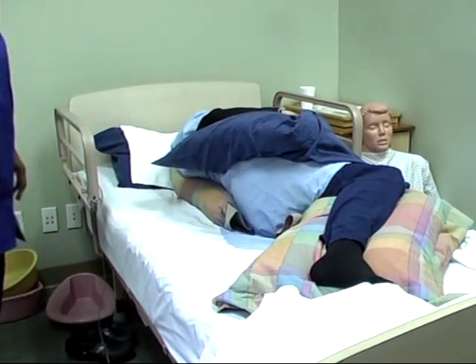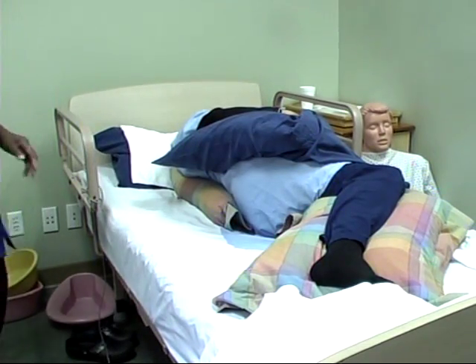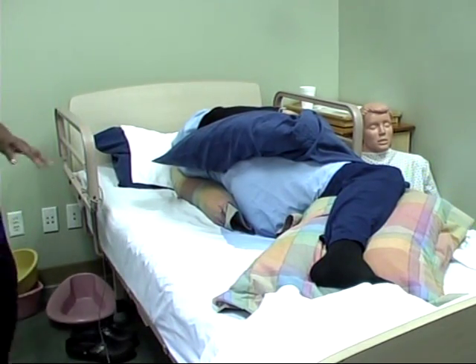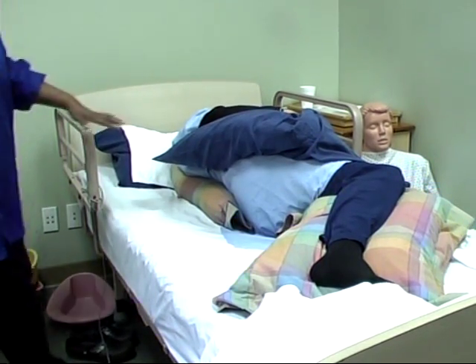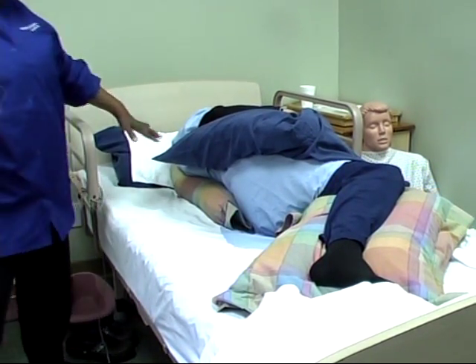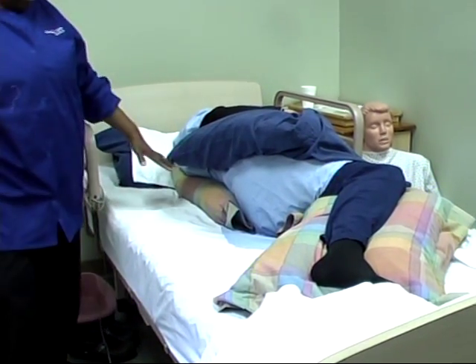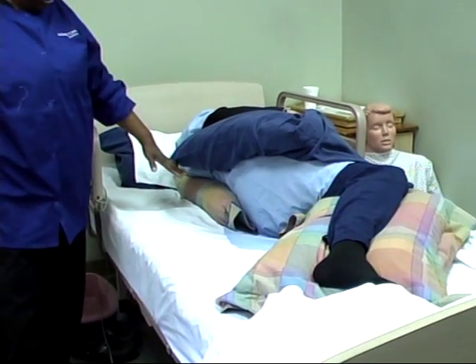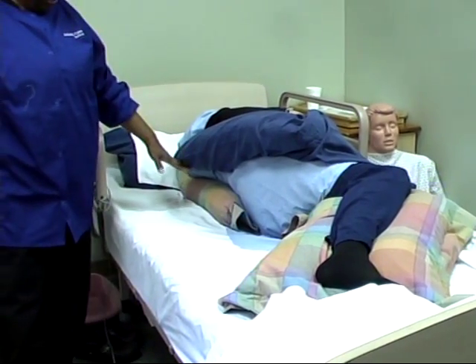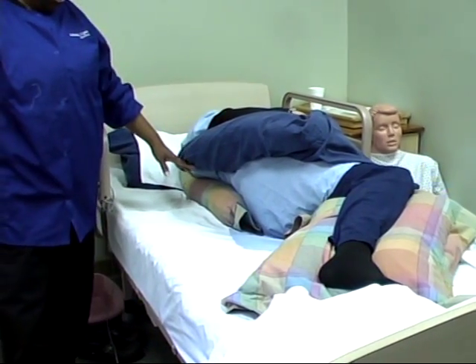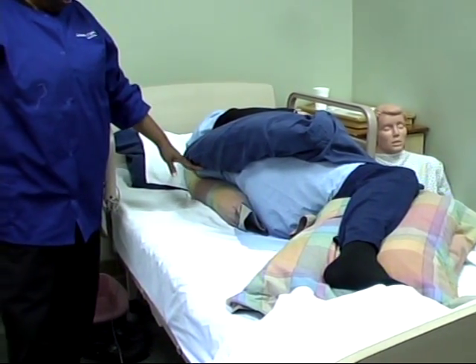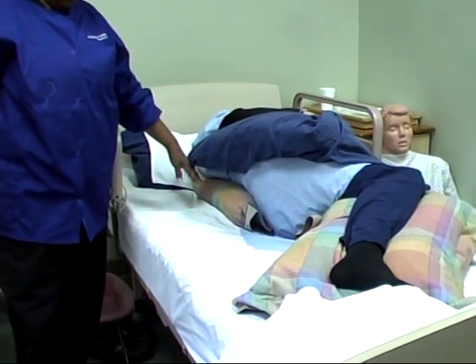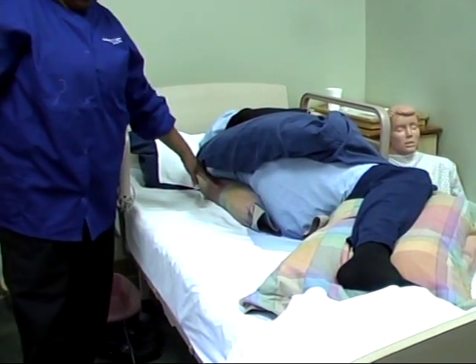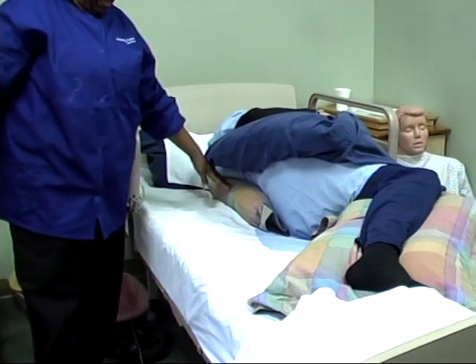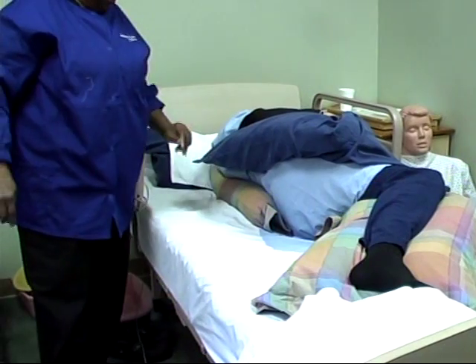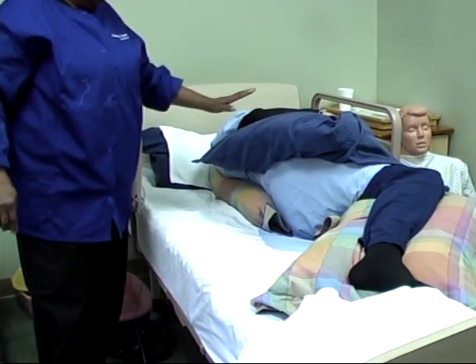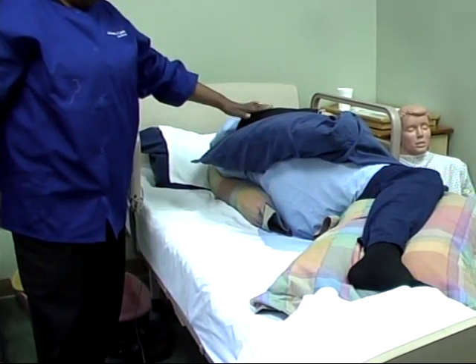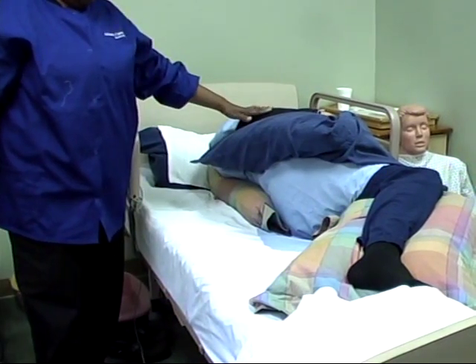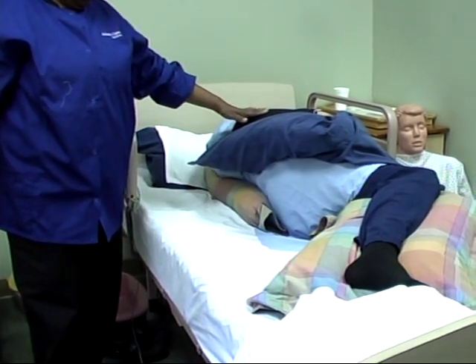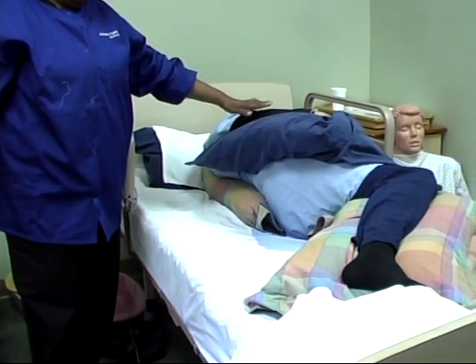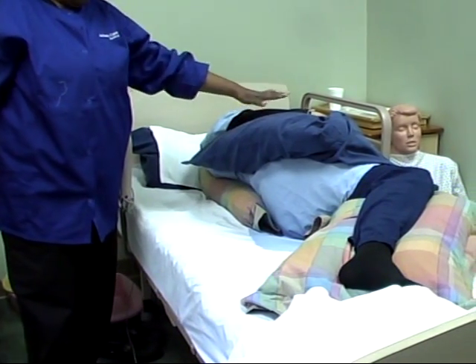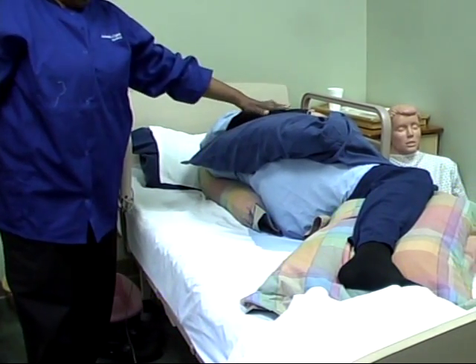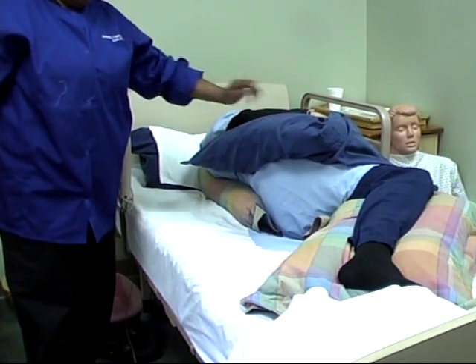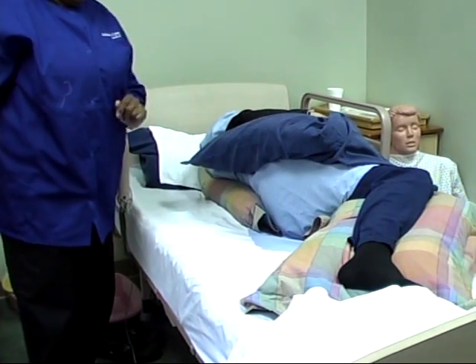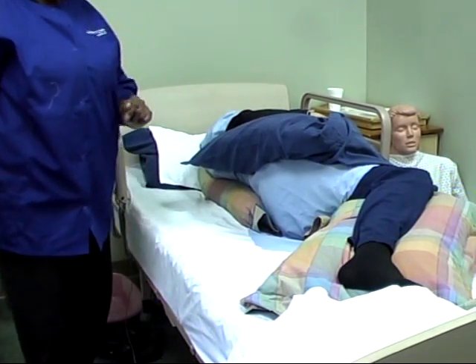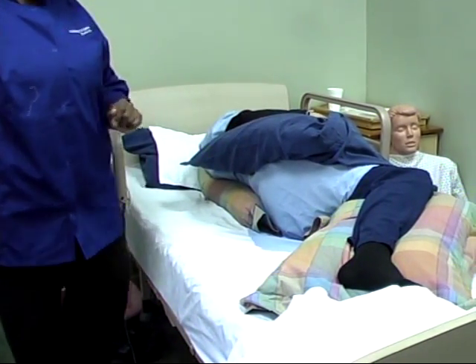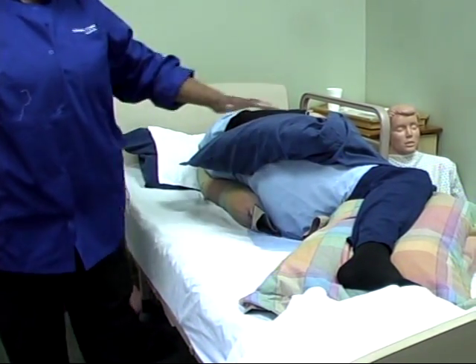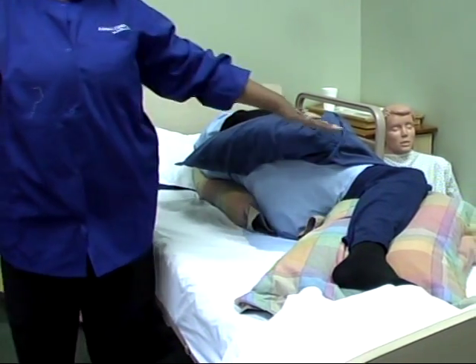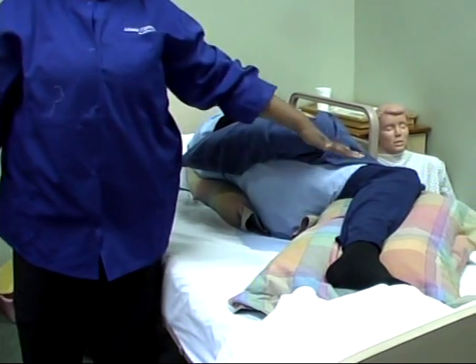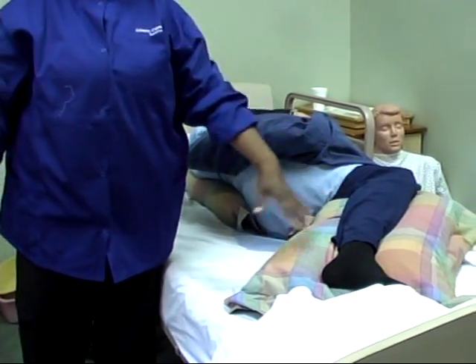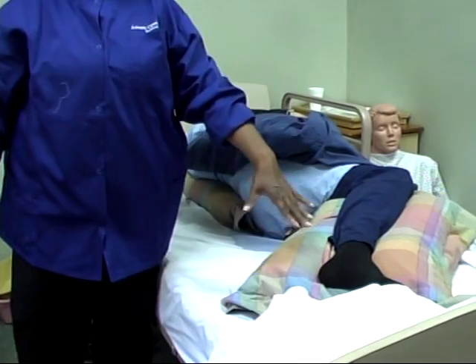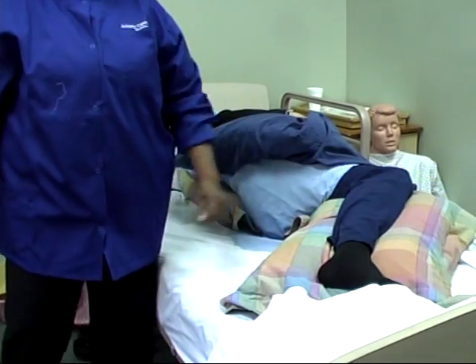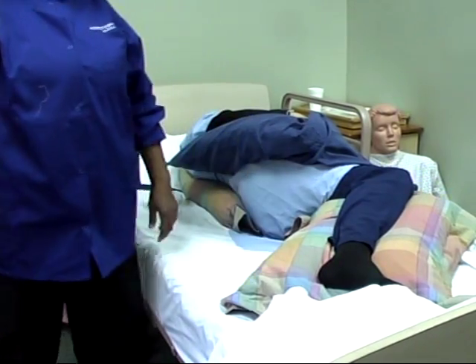So, we have three places we need to support: the back, the arm and wrist, and the knee and ankle.